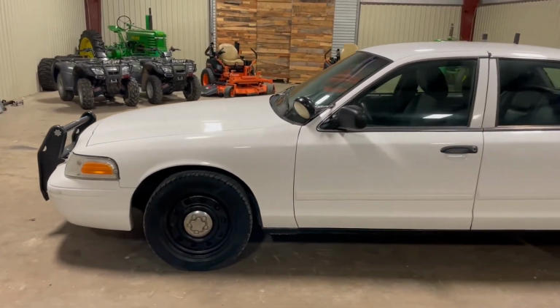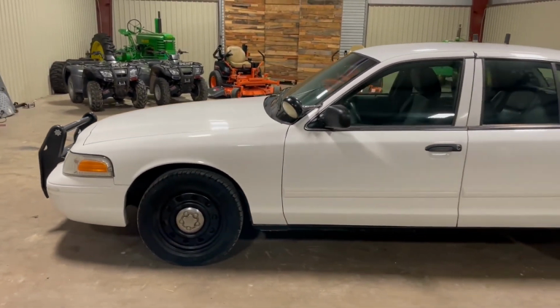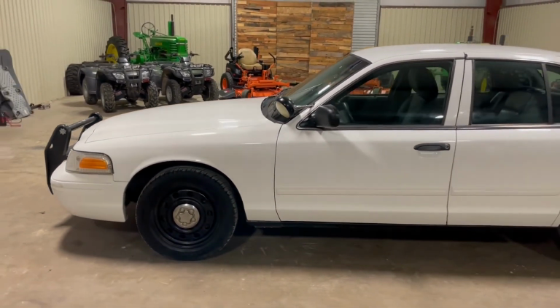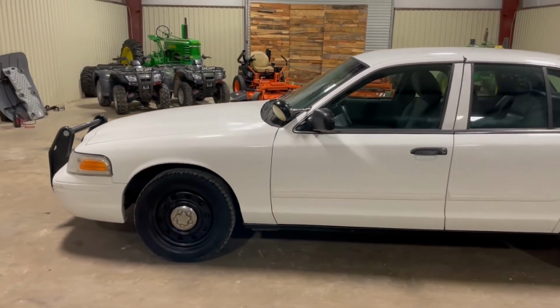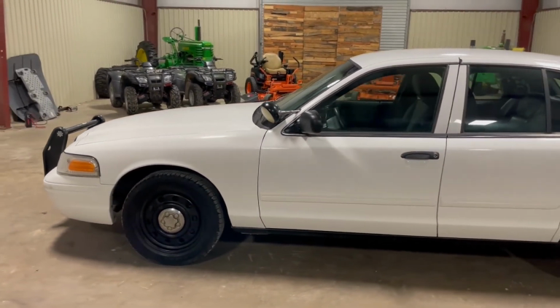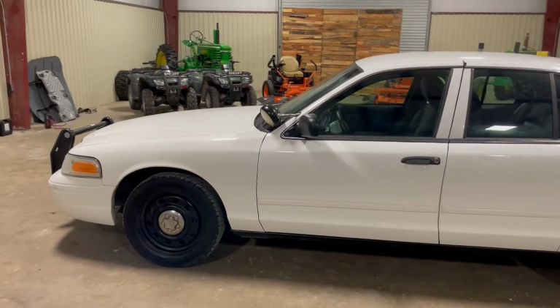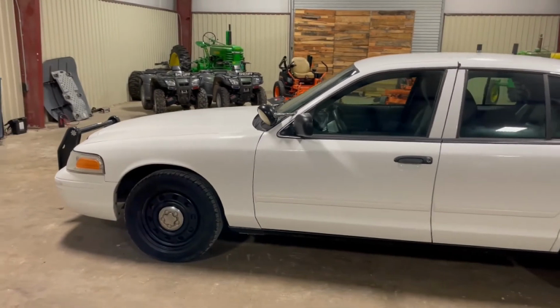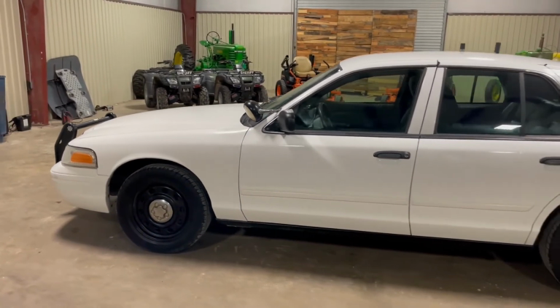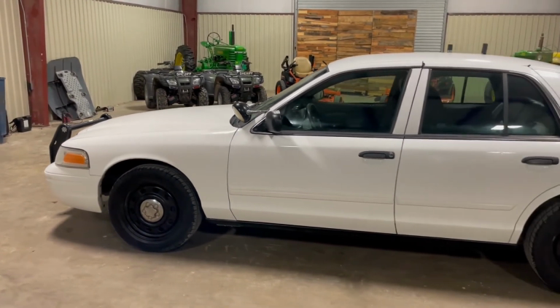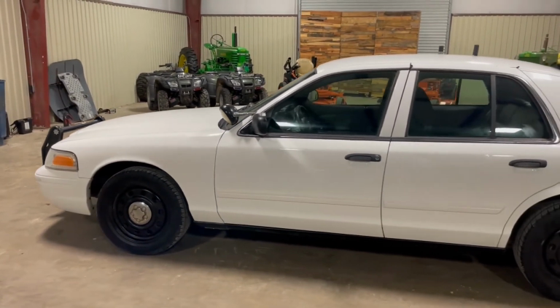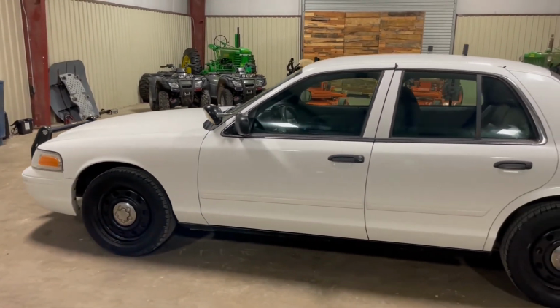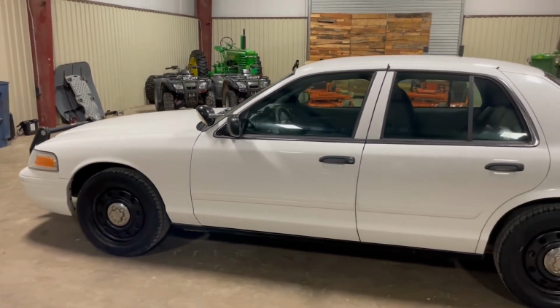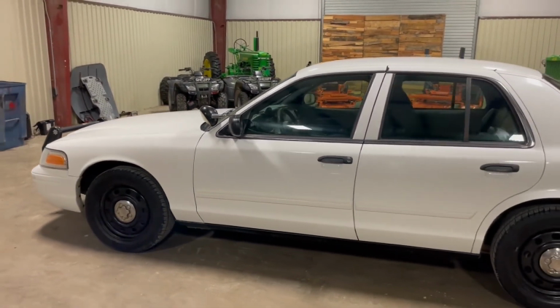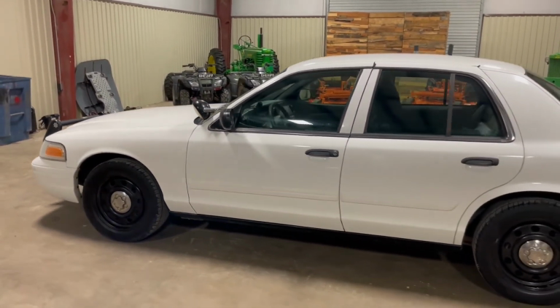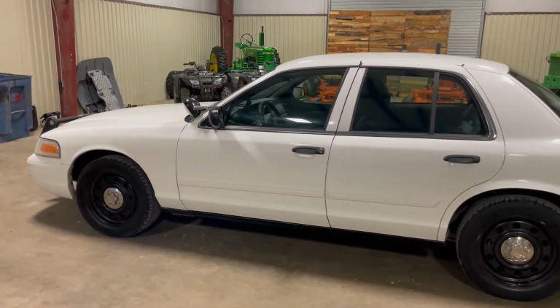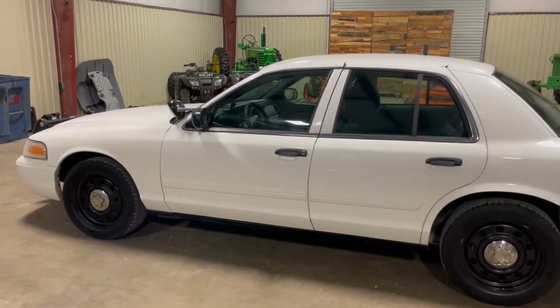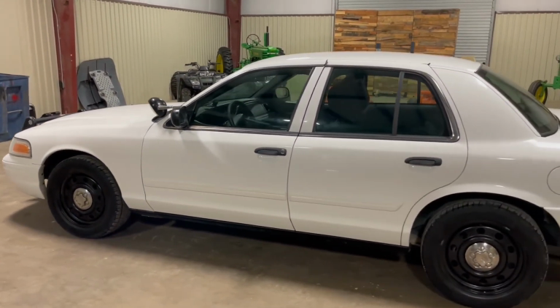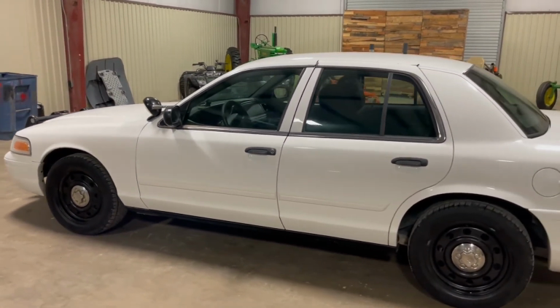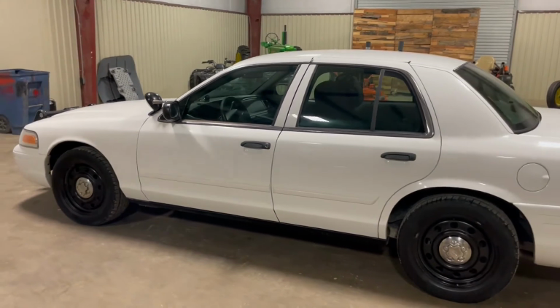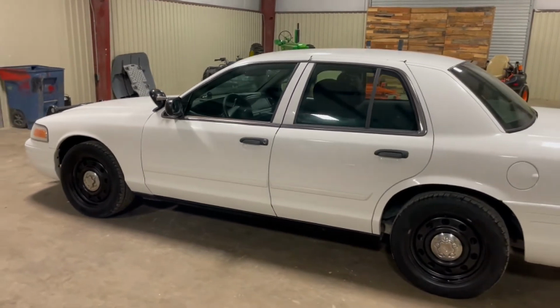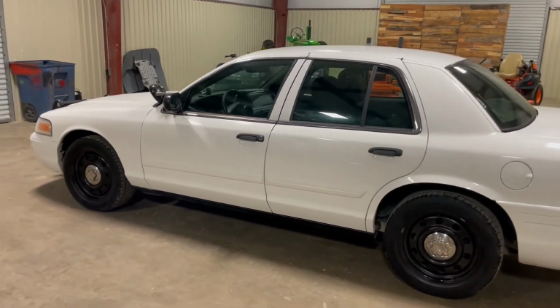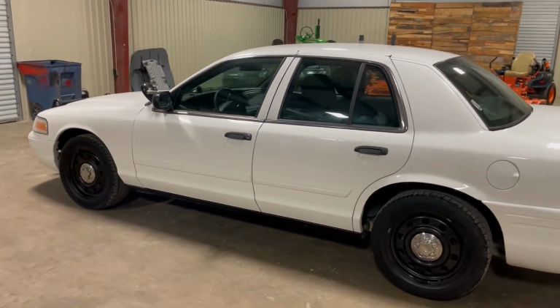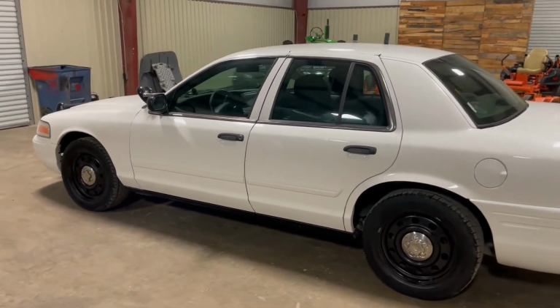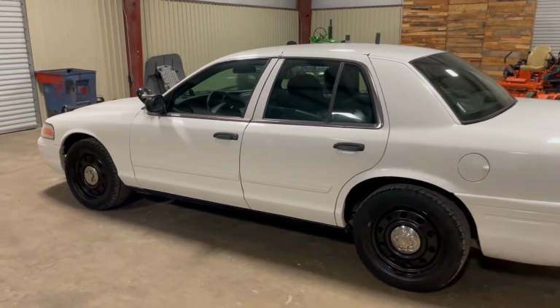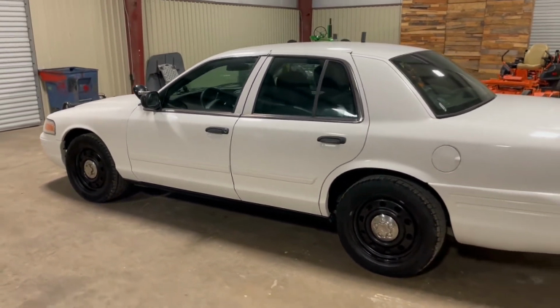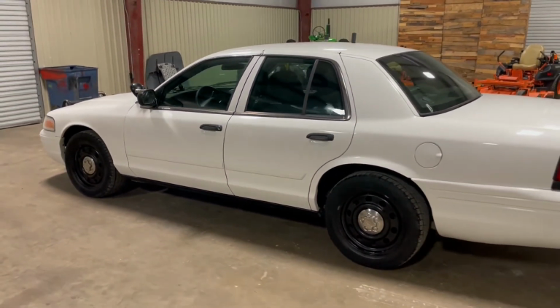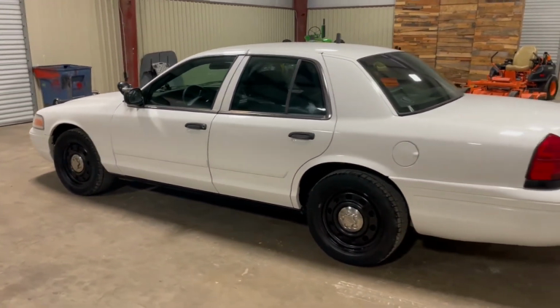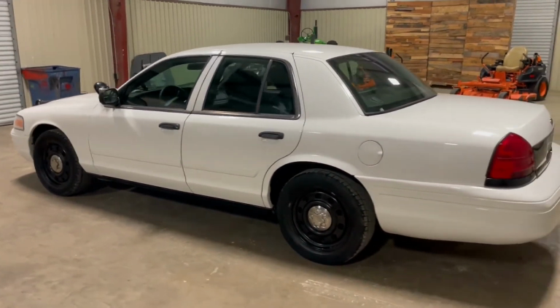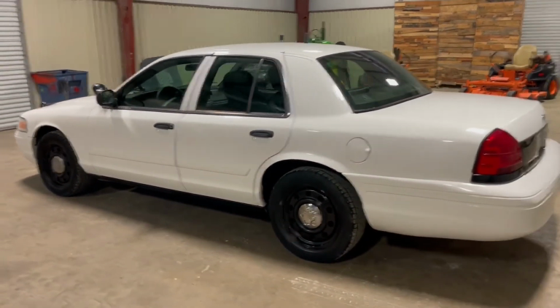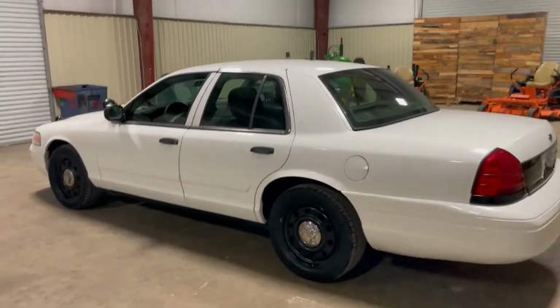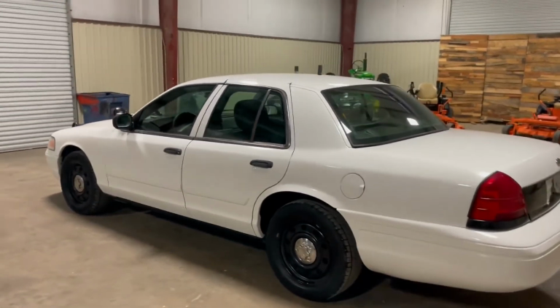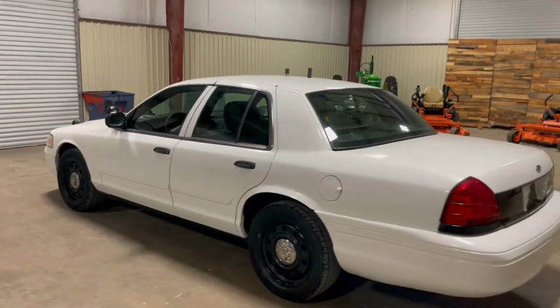It's got ice cold AC. It was one of the surplus units — they were using these units, got their new units in but had to wait a while to get all electrical because of COVID stuff. They finally got all these units ready to go and were surplusing out the older units, but they were using these units right here.